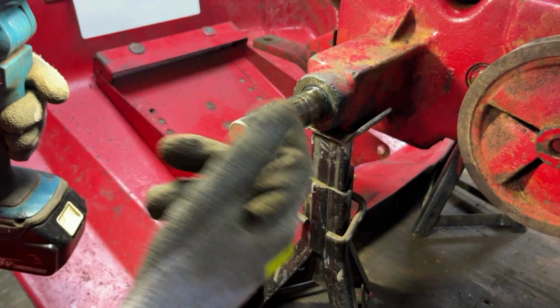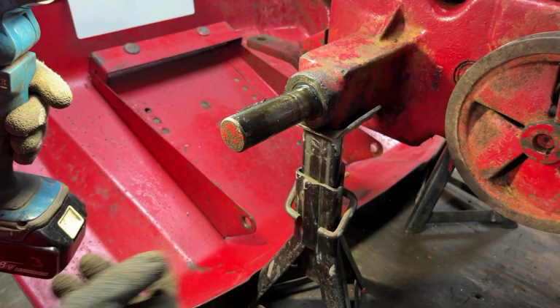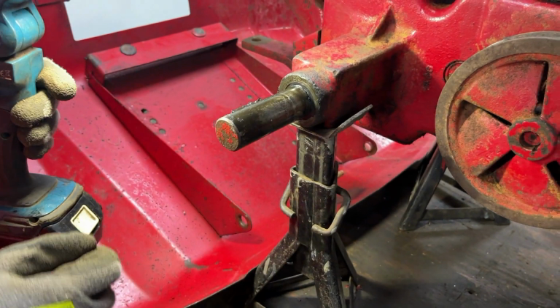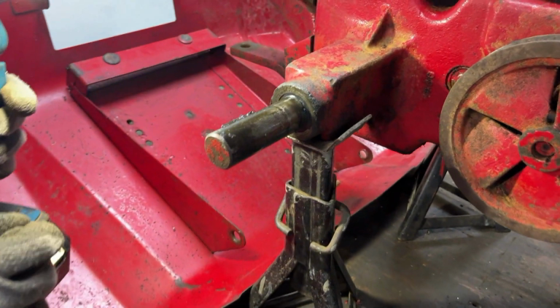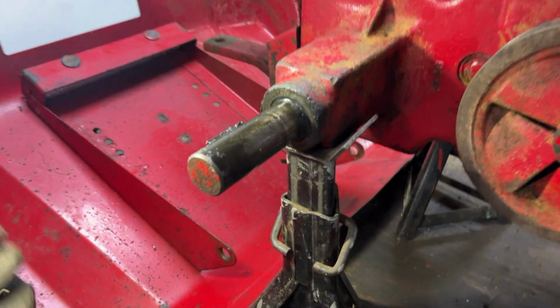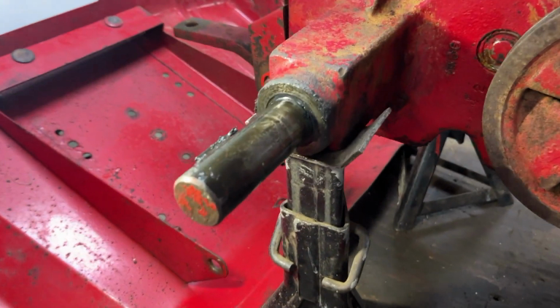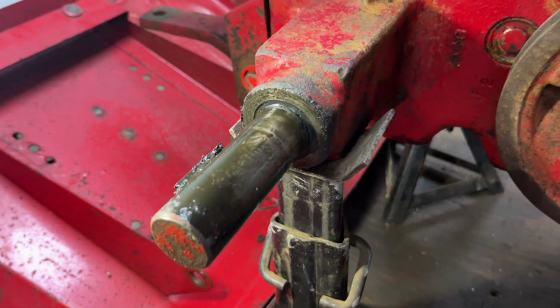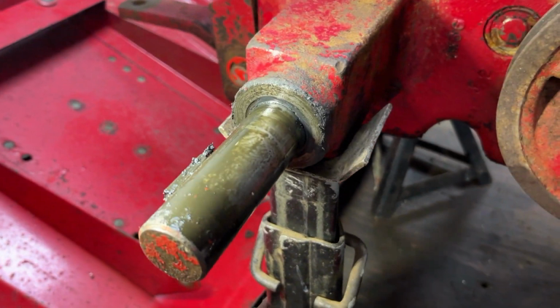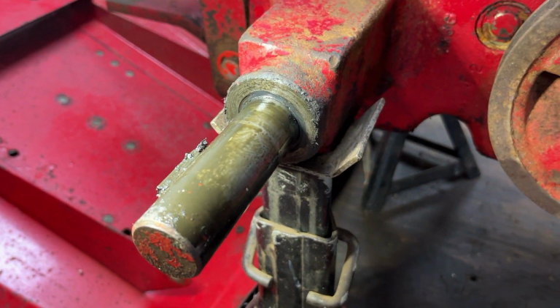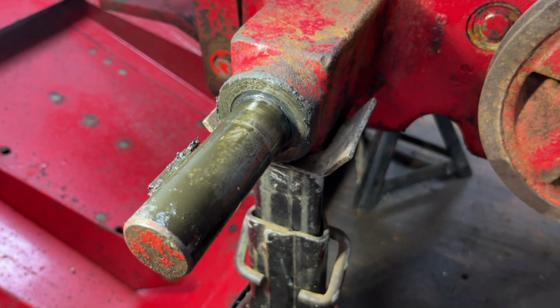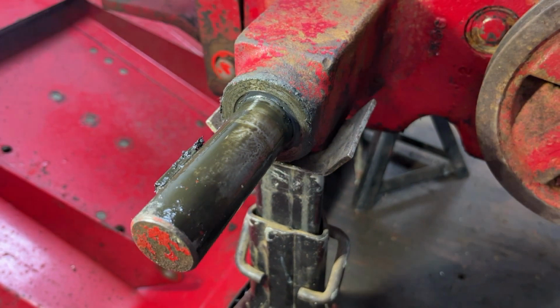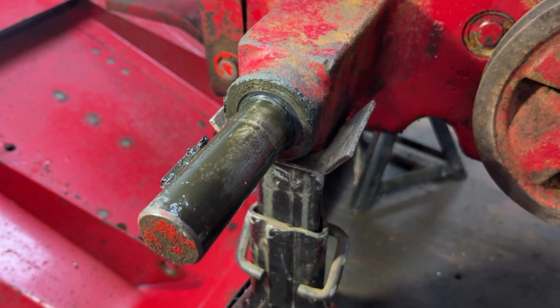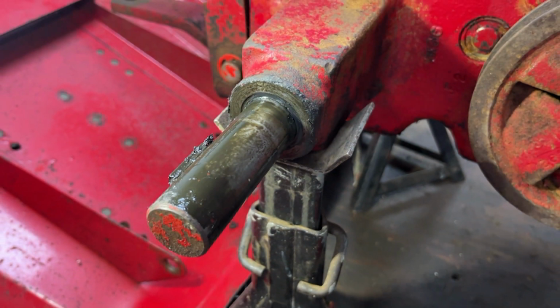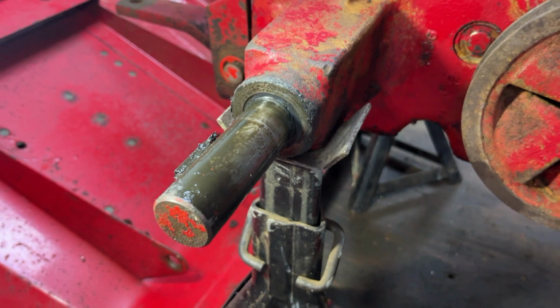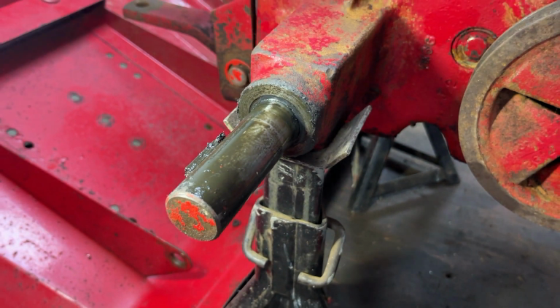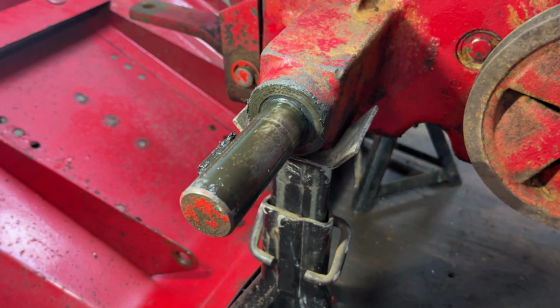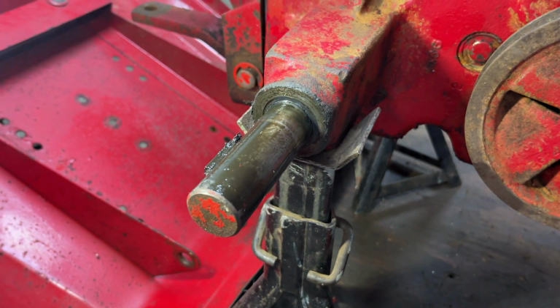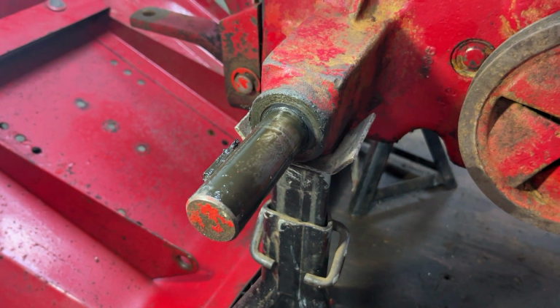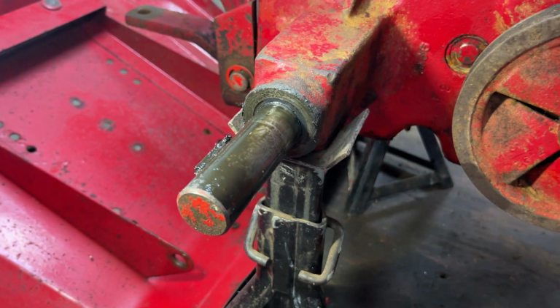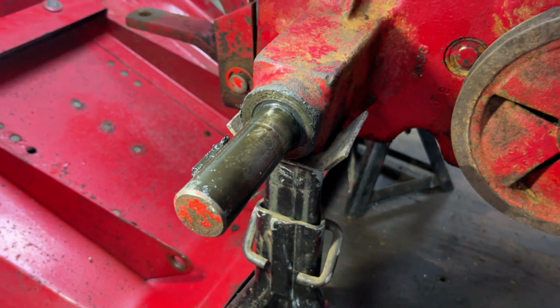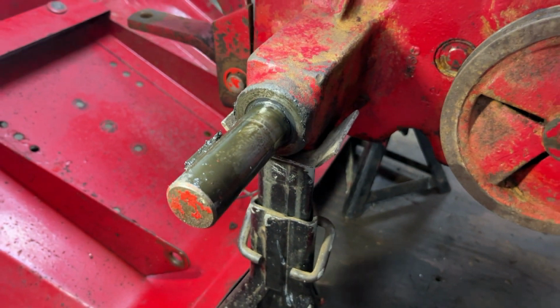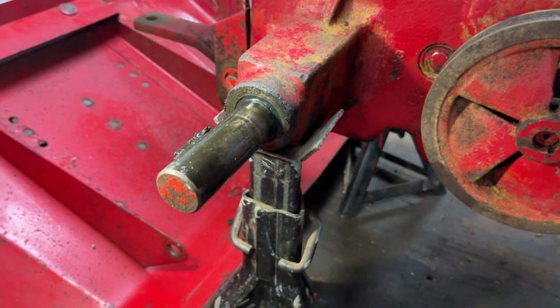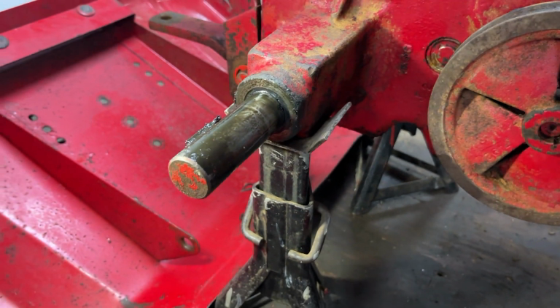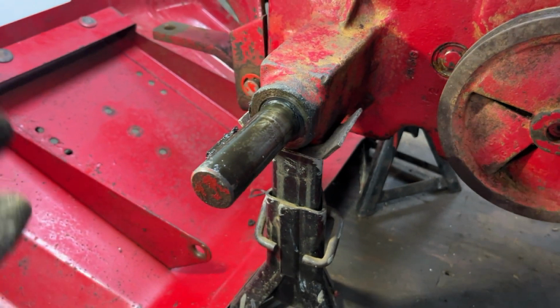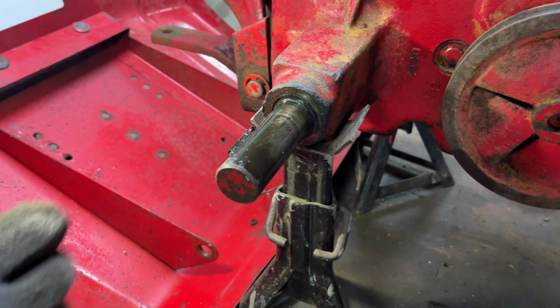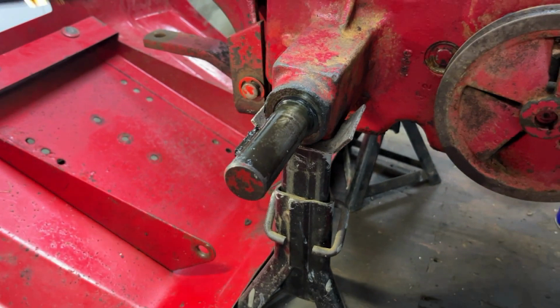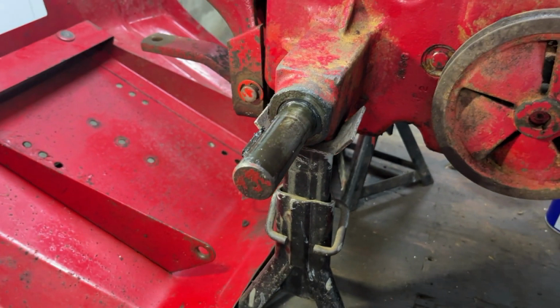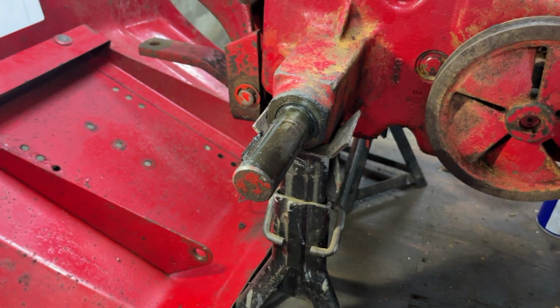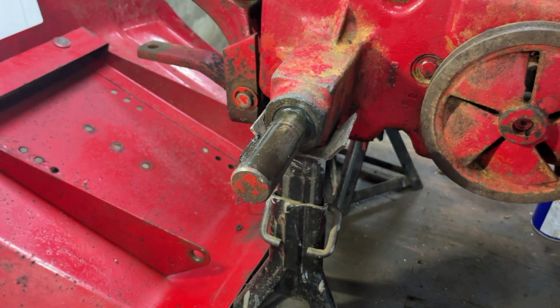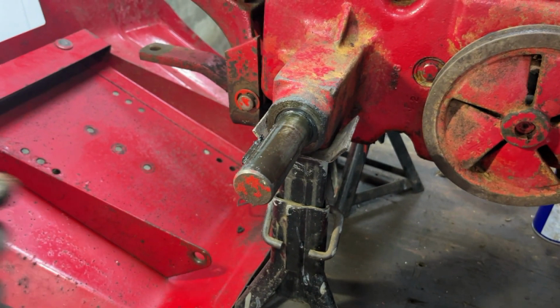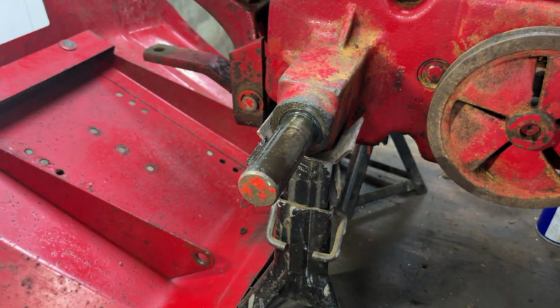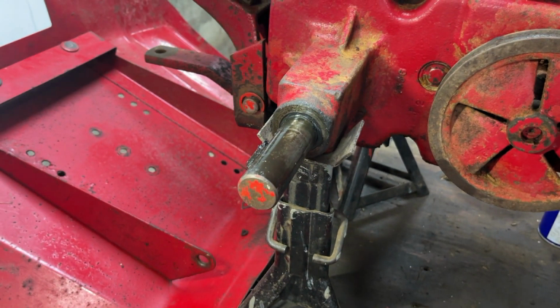As you saw on both sides, the axle is completely caked in oil, so the oil seals will definitely need replacing. So what we're going to do now, before we start taking anything more apart, is have a bit of a clean up.